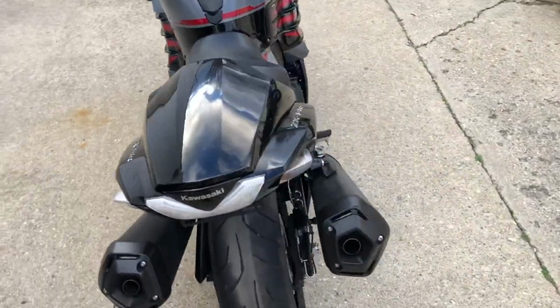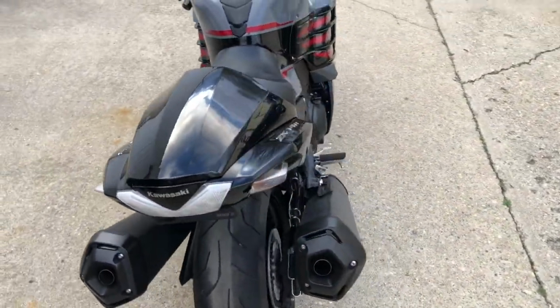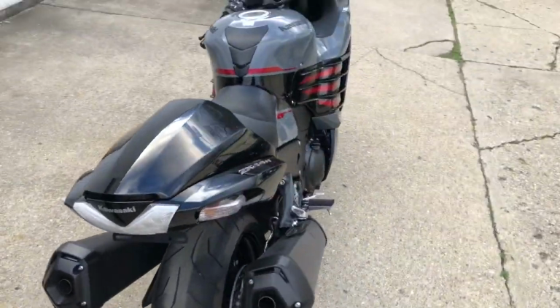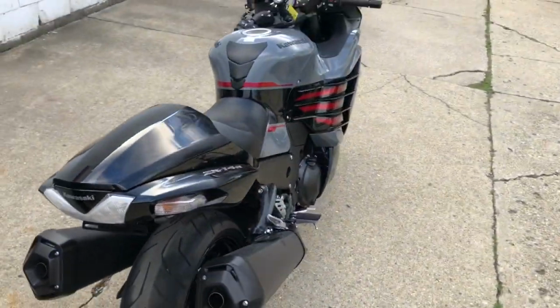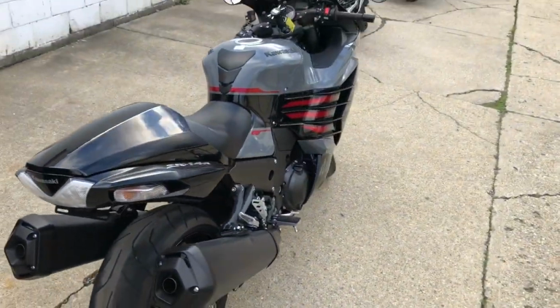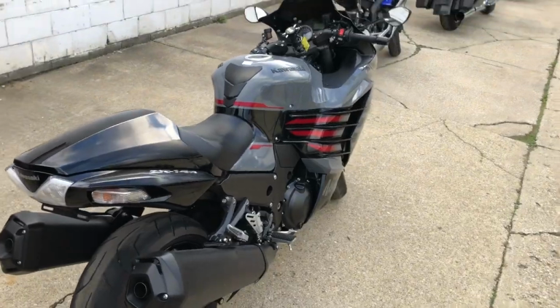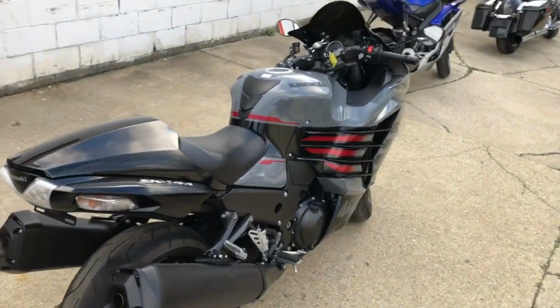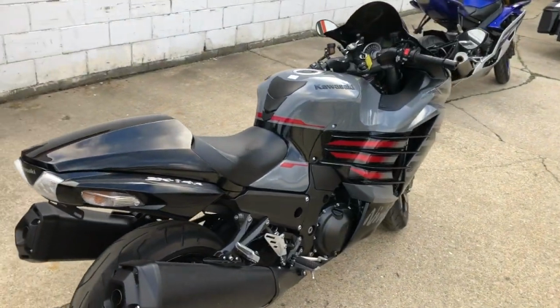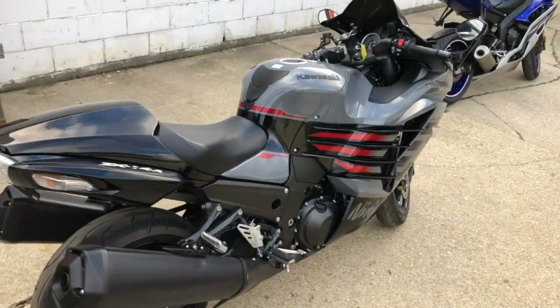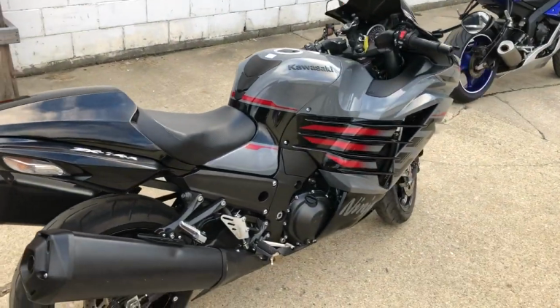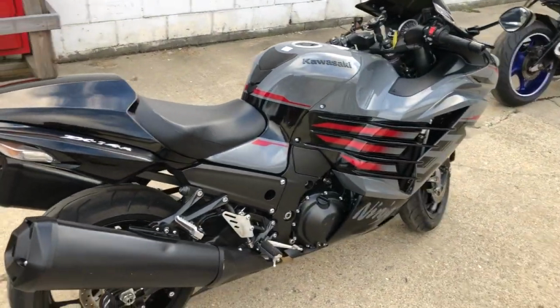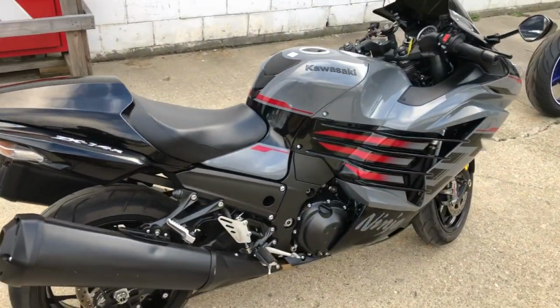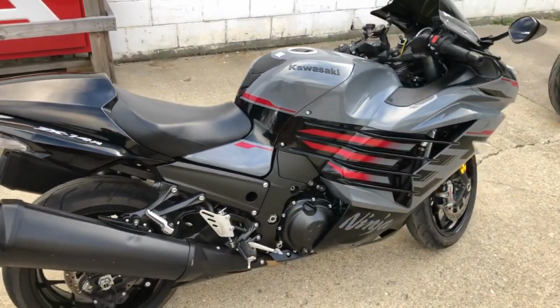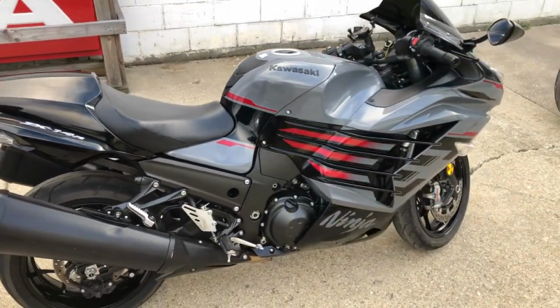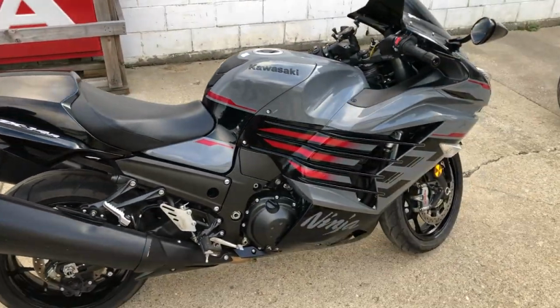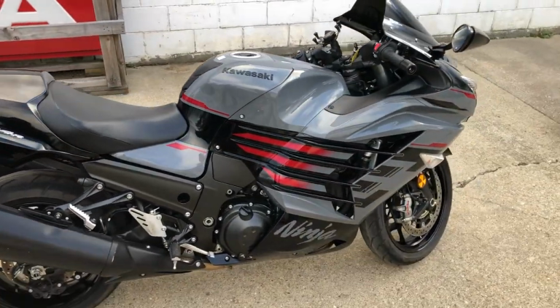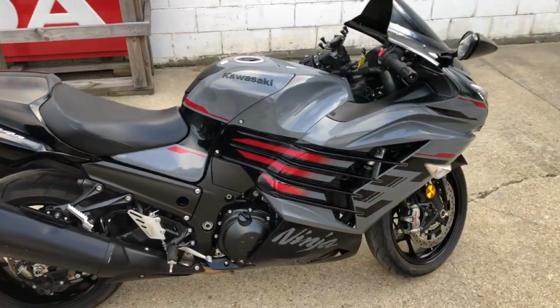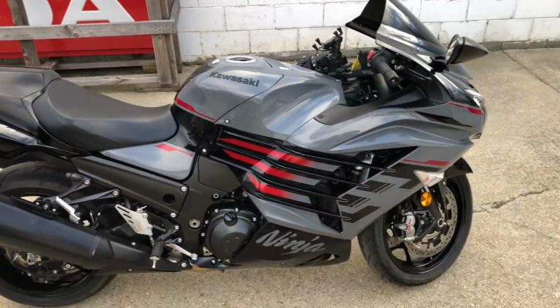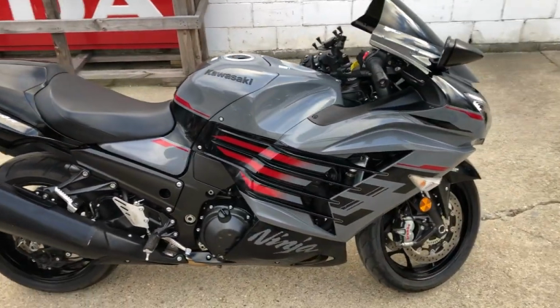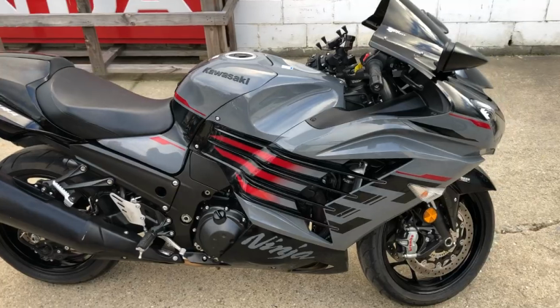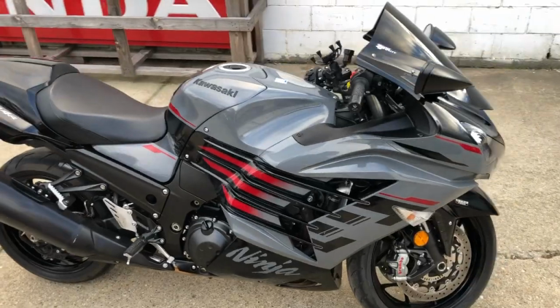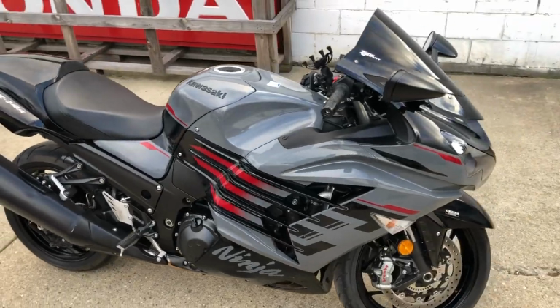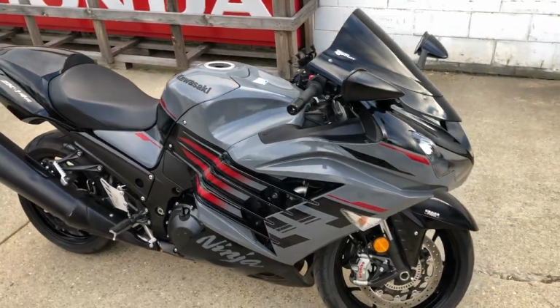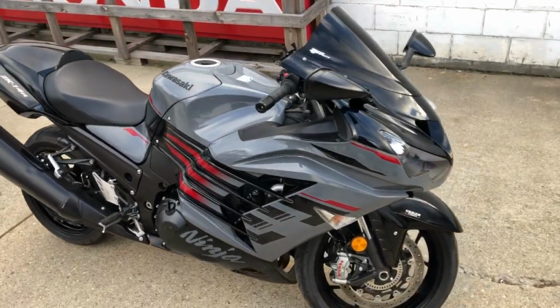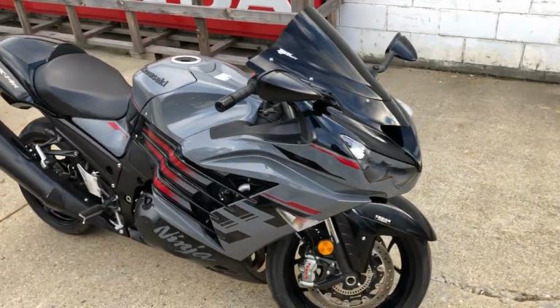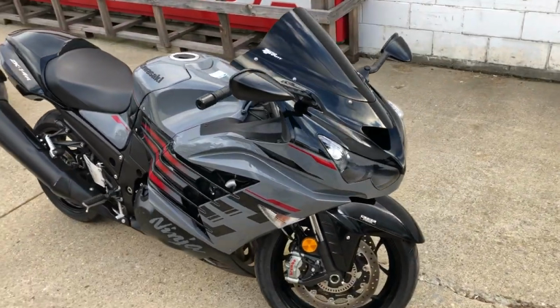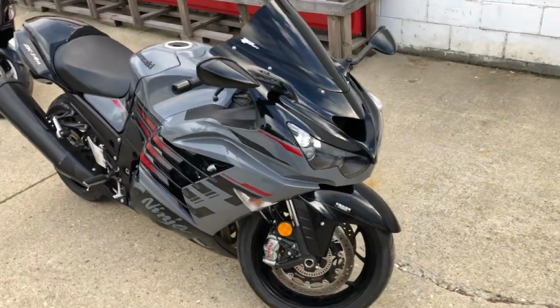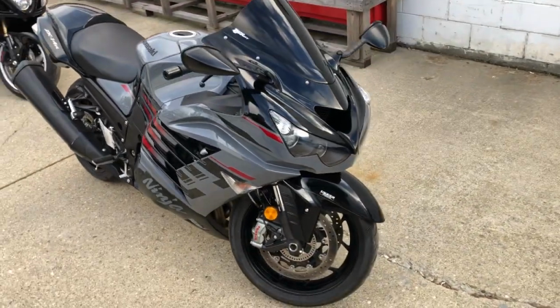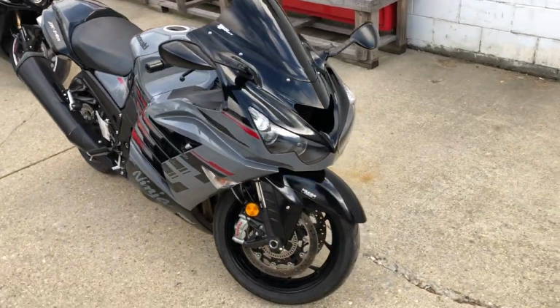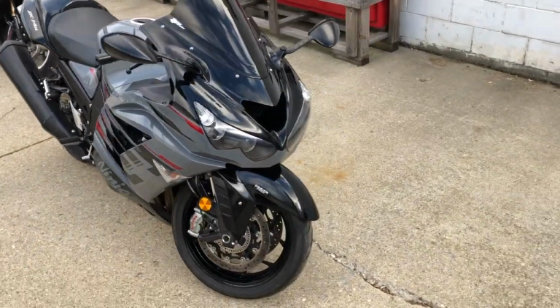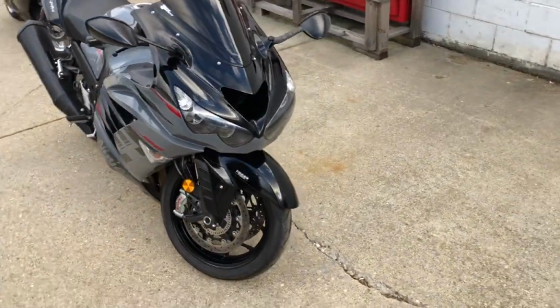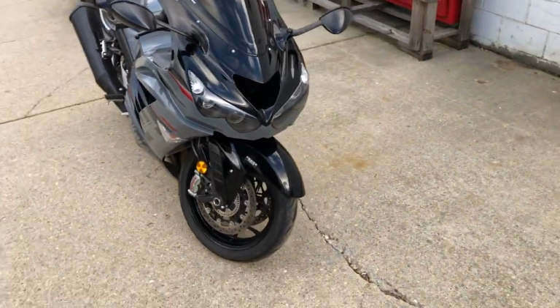Only 2,925 miles — you heard it right, 2,925 miles. Sharp bike, low miles, zero gravity windscreen, phone holder. Other than that, all stock and ready to go.